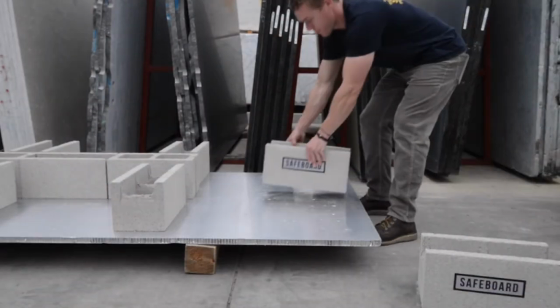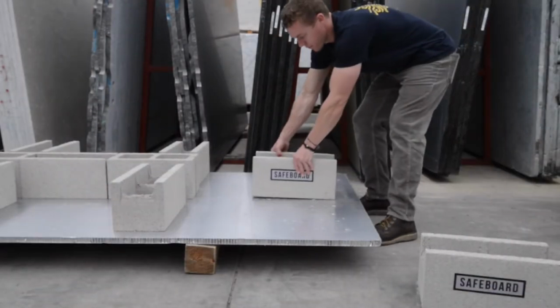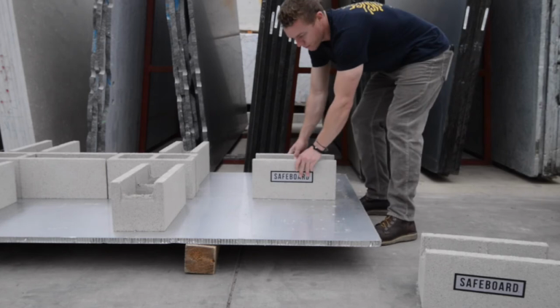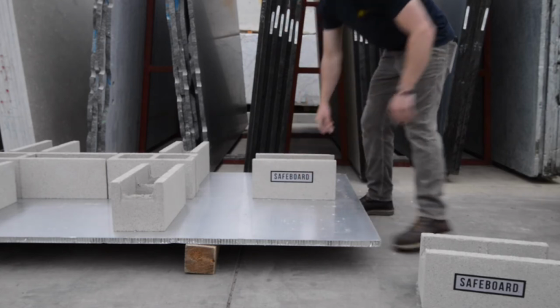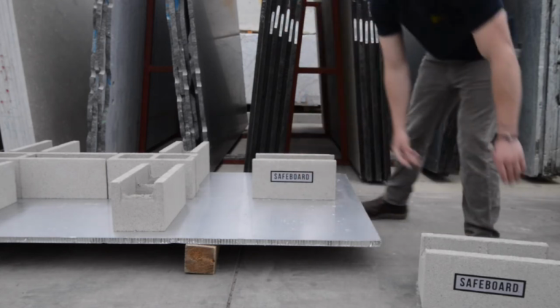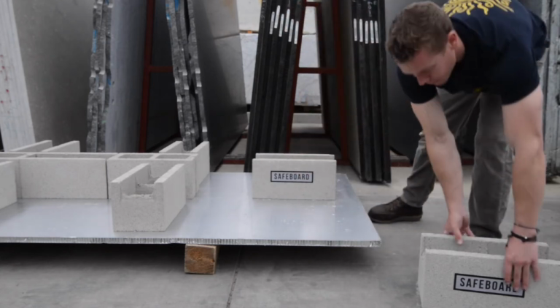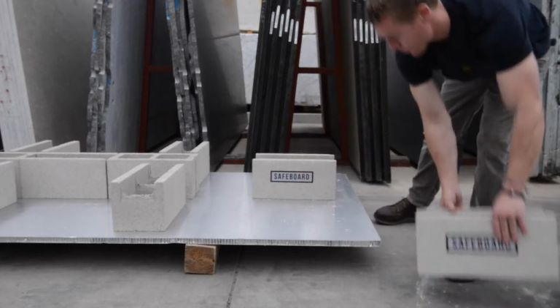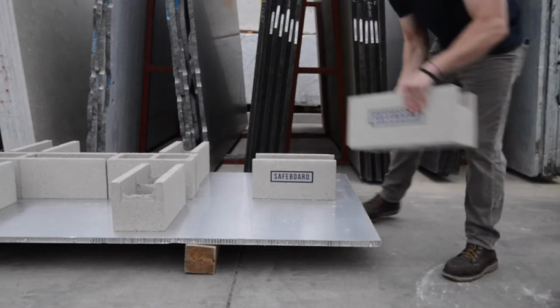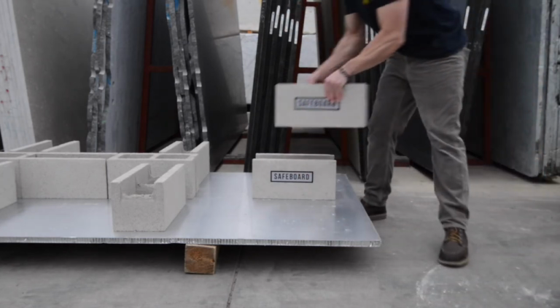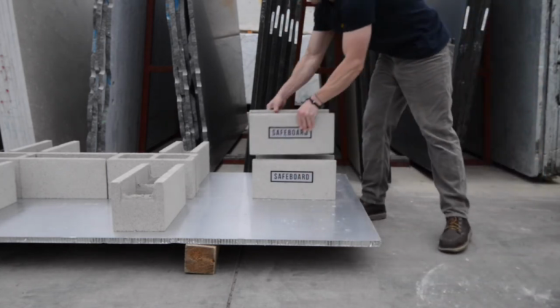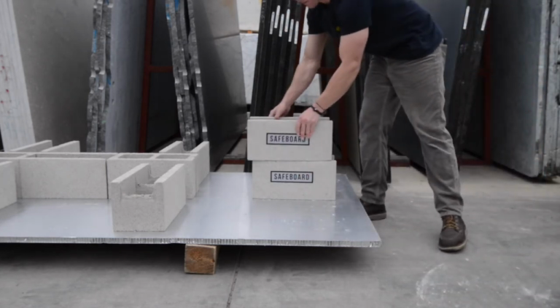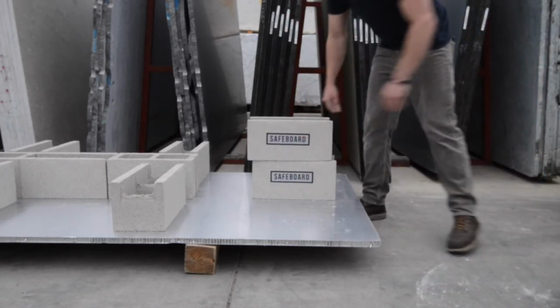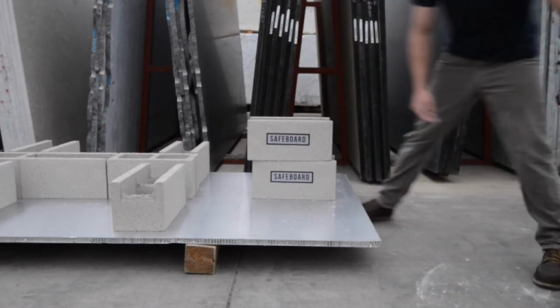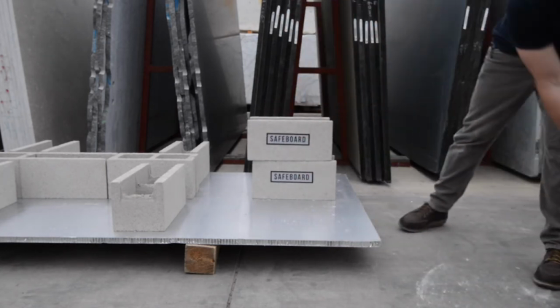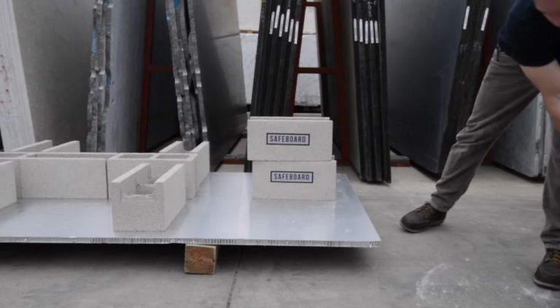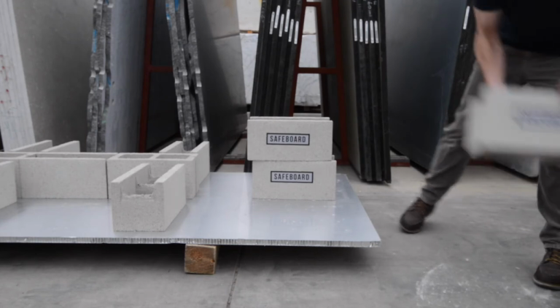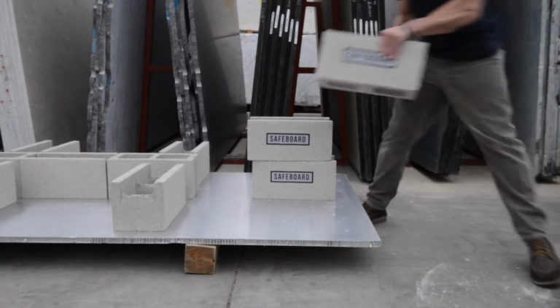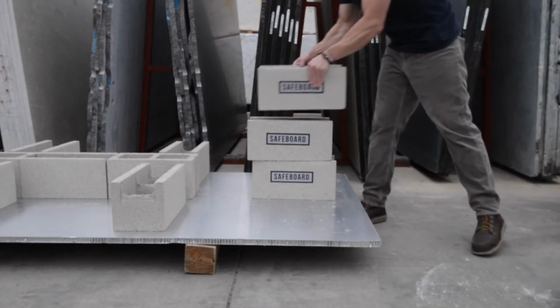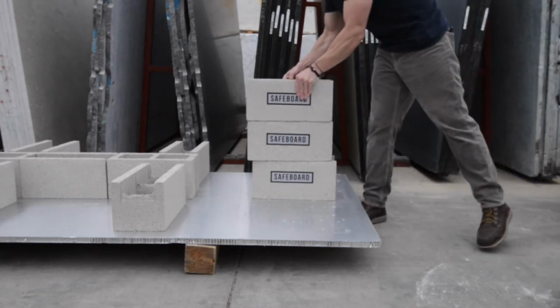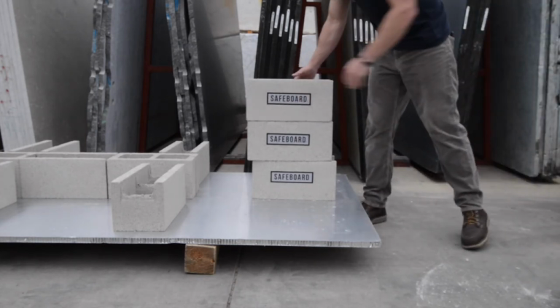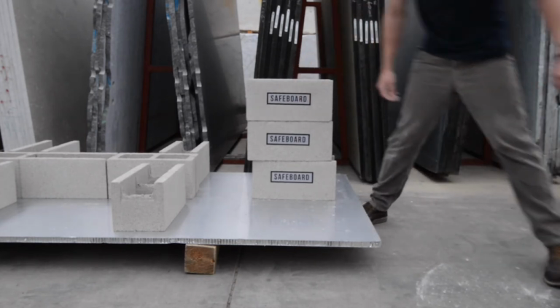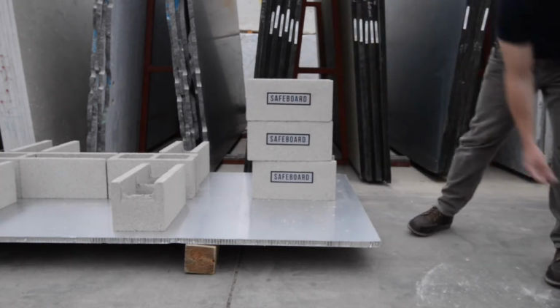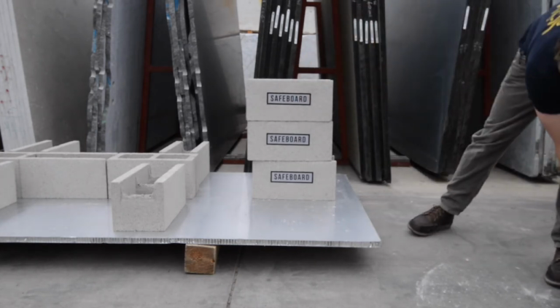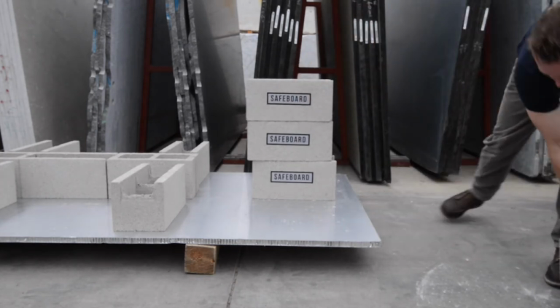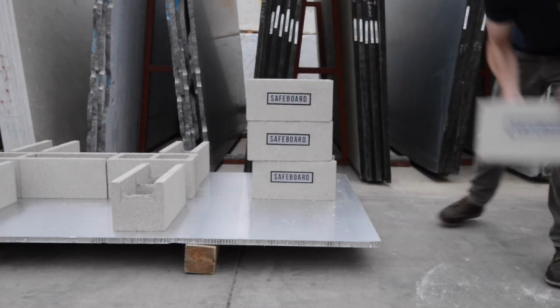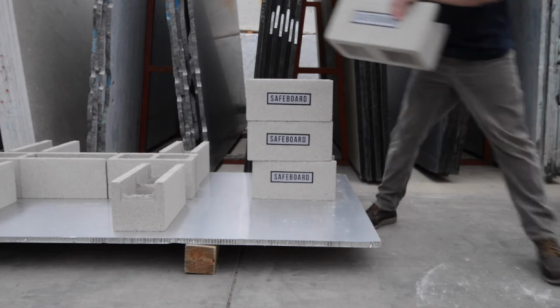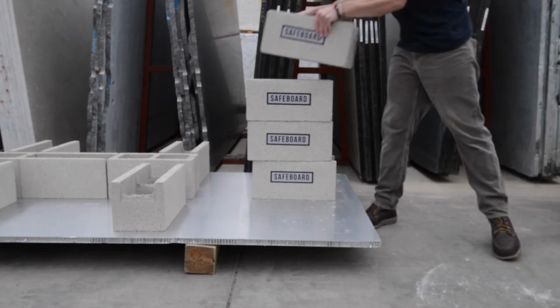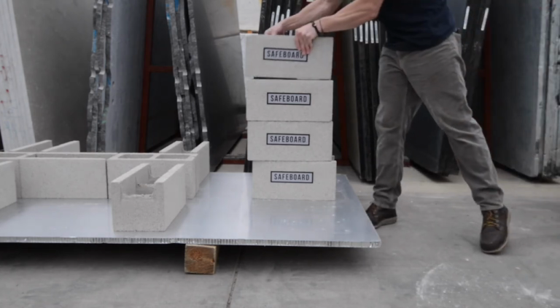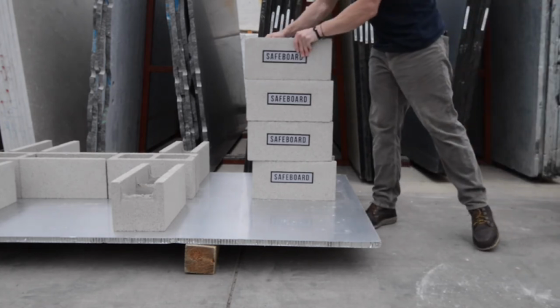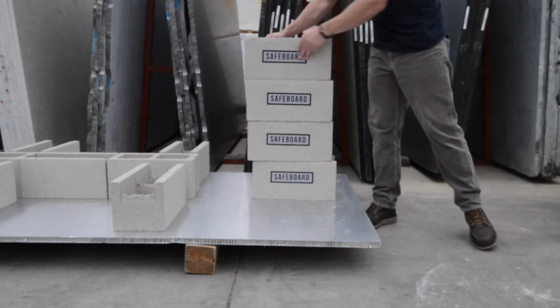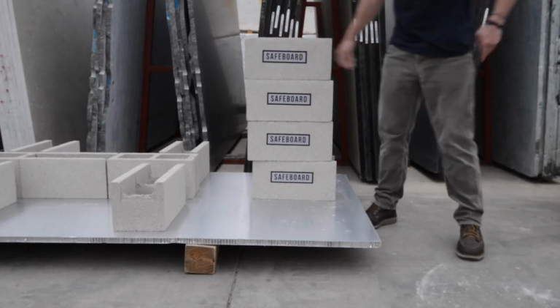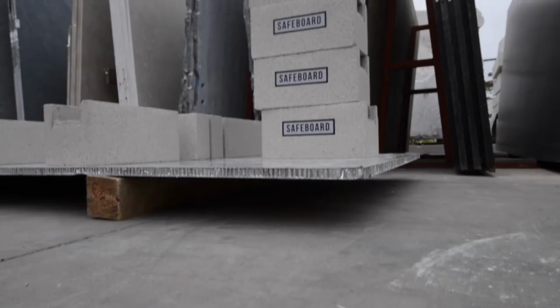I'm going to do a little demonstration of the durability today. We have some cinder blocks set up and I'm going to show you how the overhang is very efficient, so you don't need core balls or anything like that — all you need is the panel and that's it.